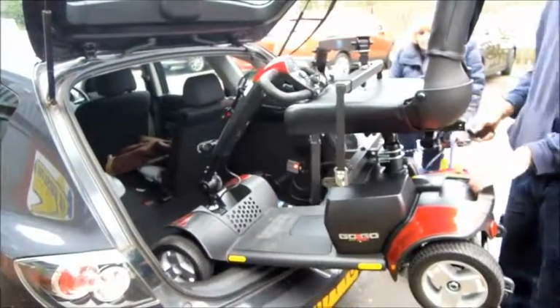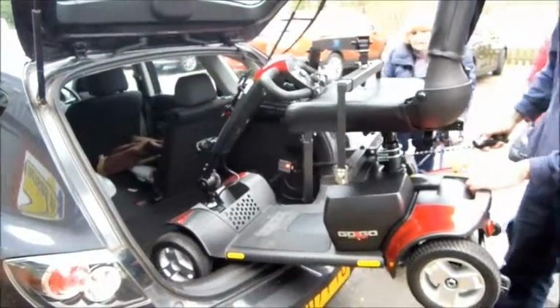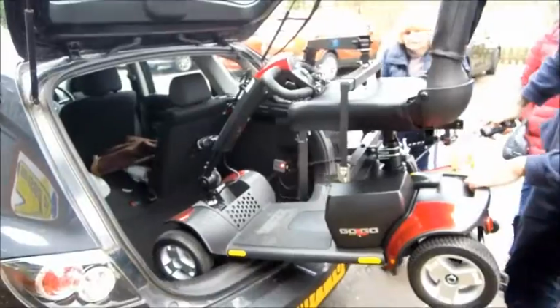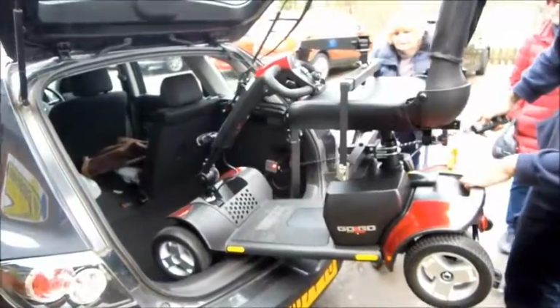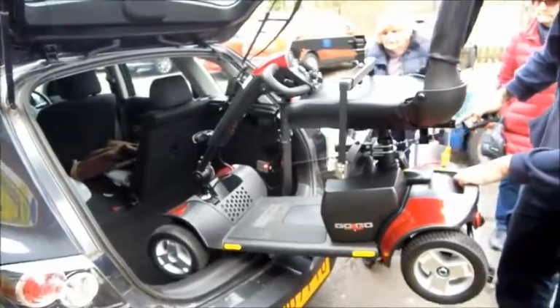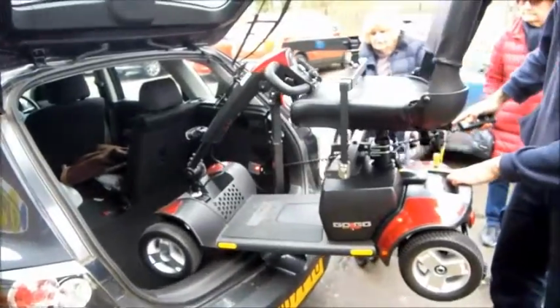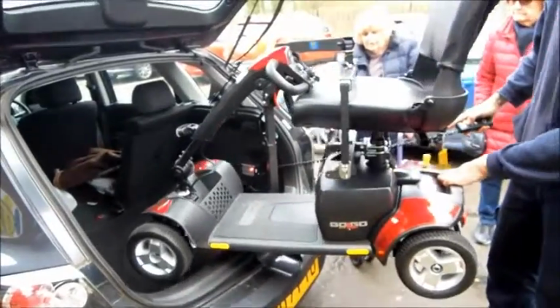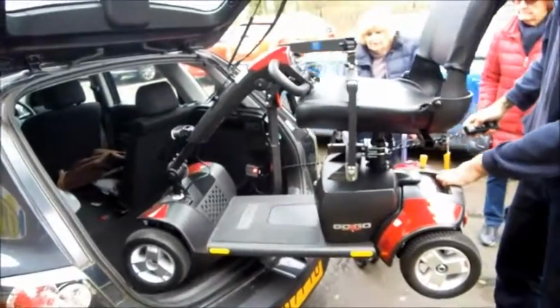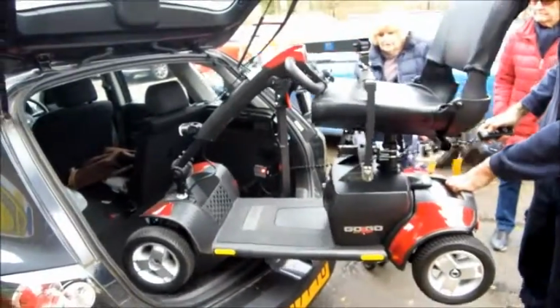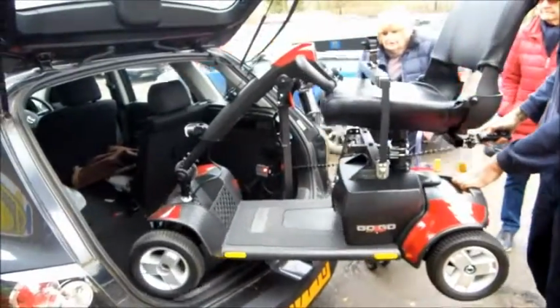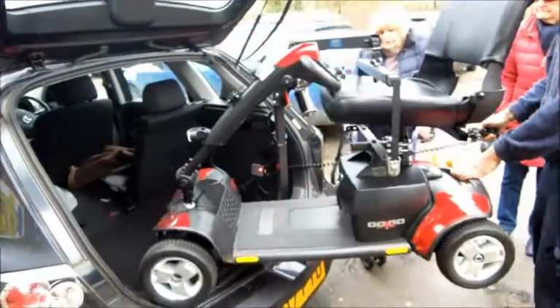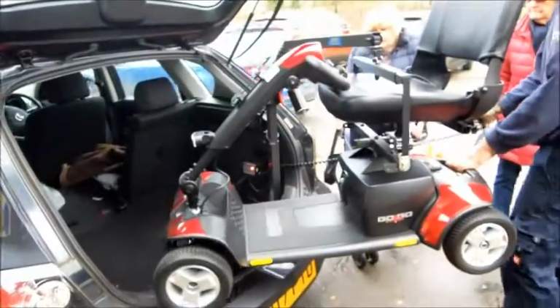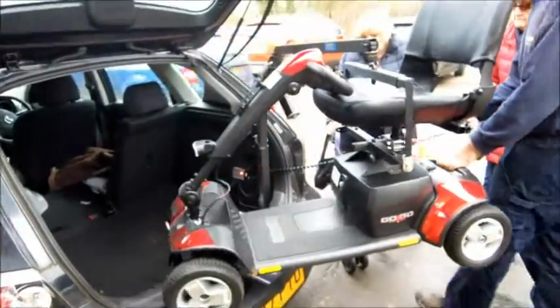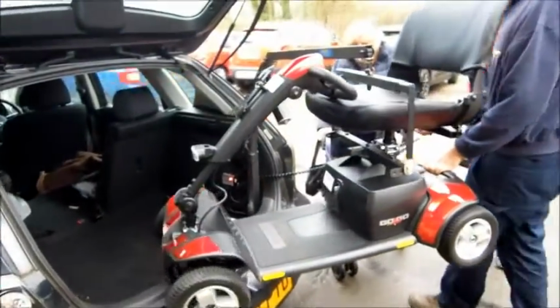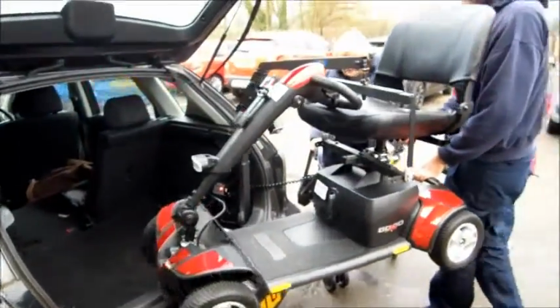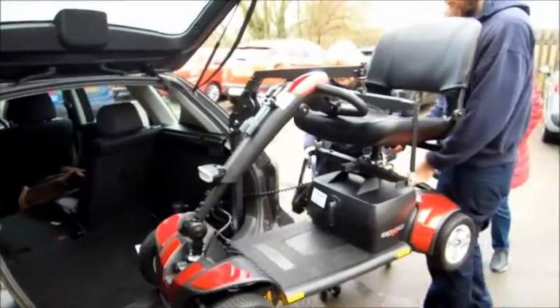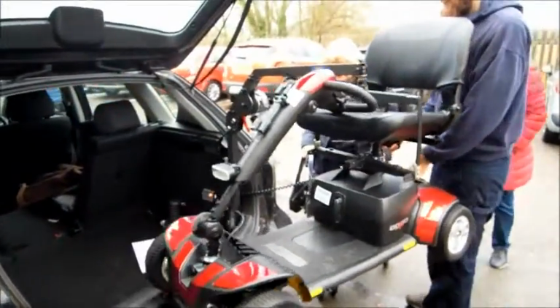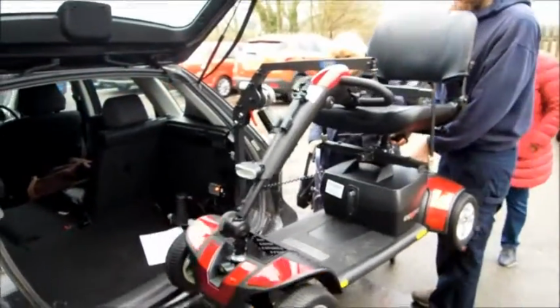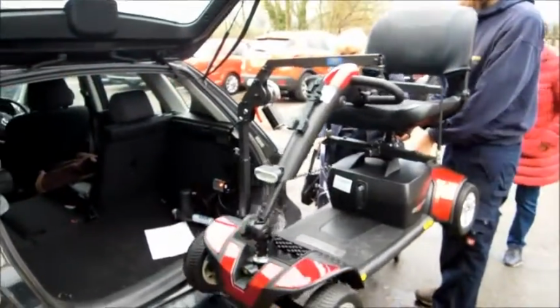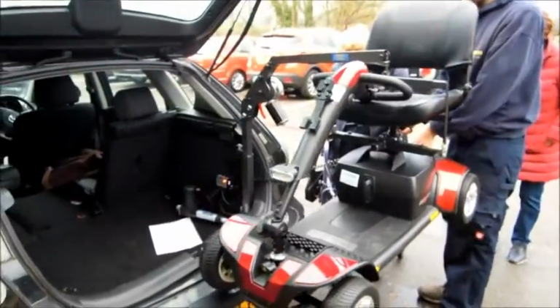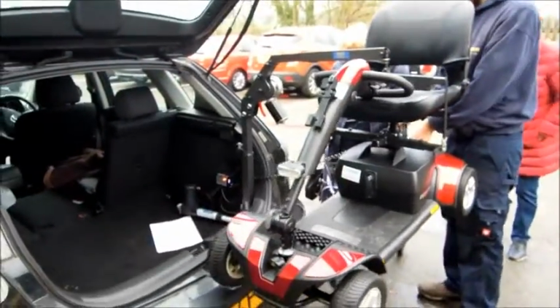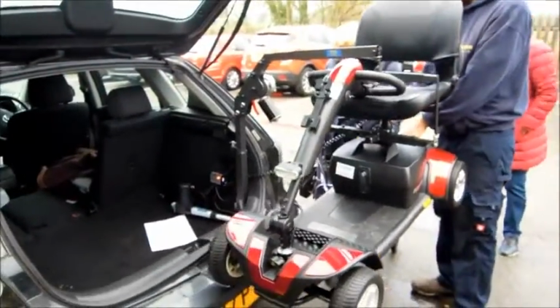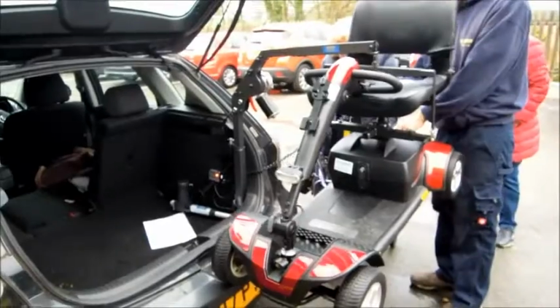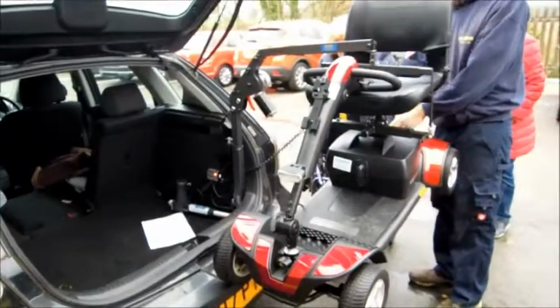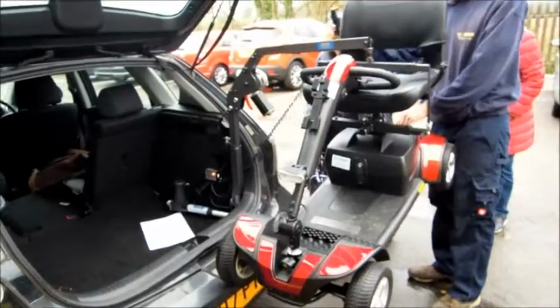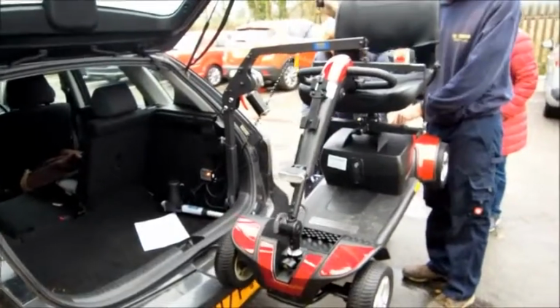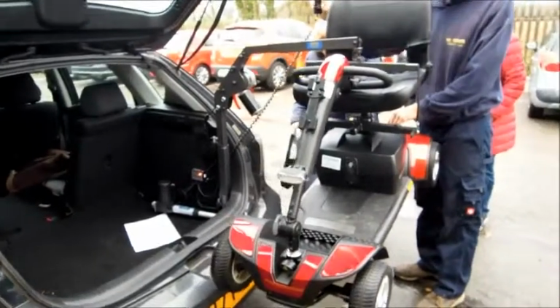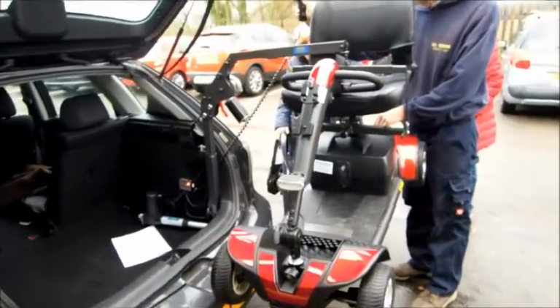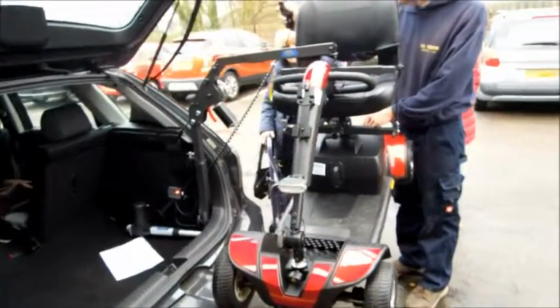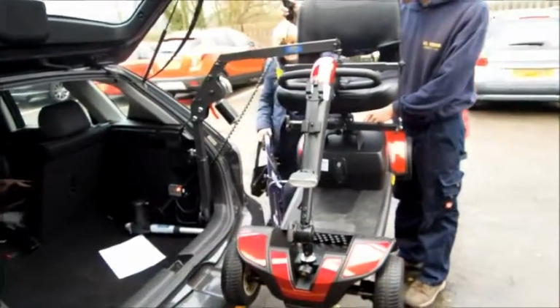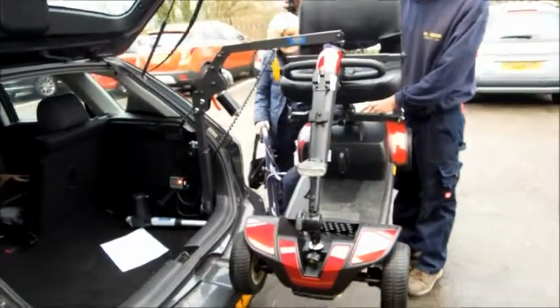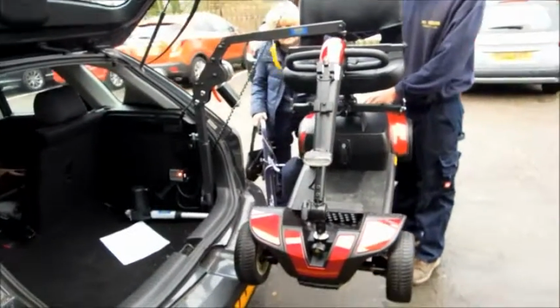When you get to this point here, just push on the back just to clear the sill. And when it's fully out, it'll stop itself.